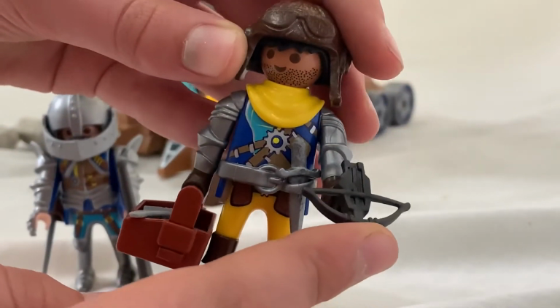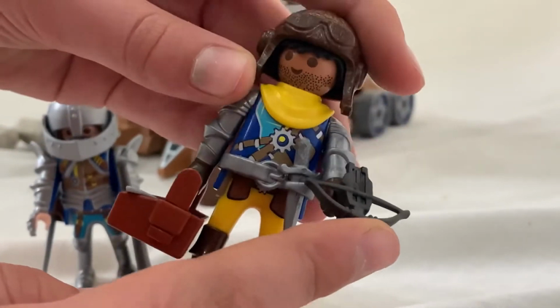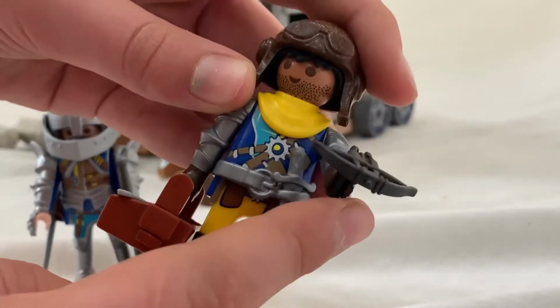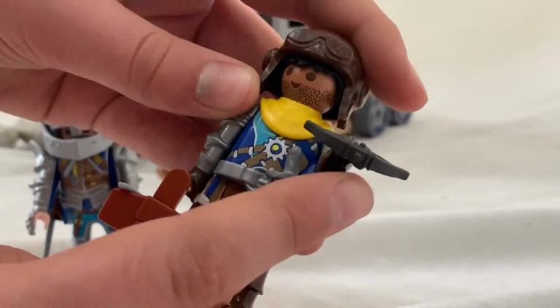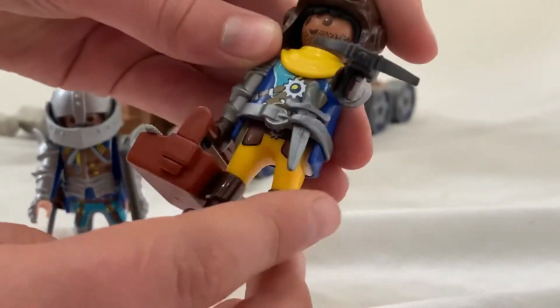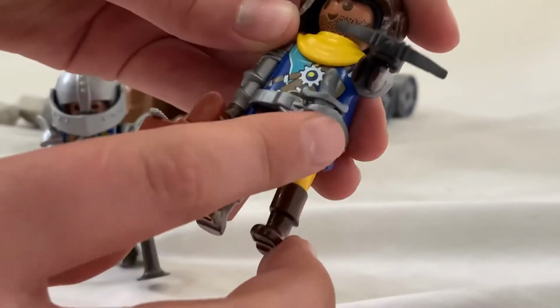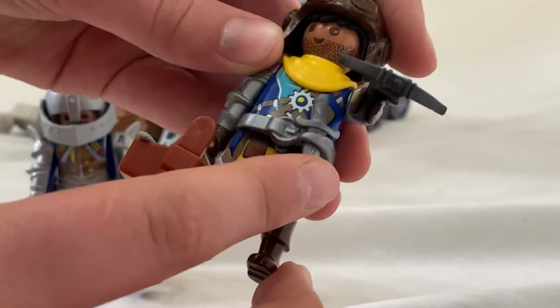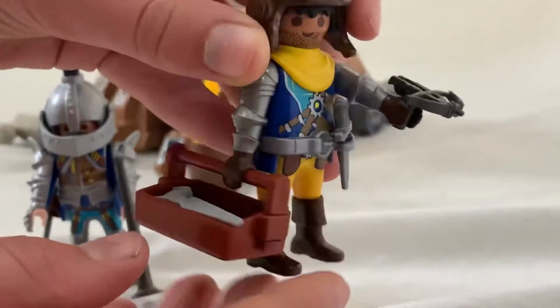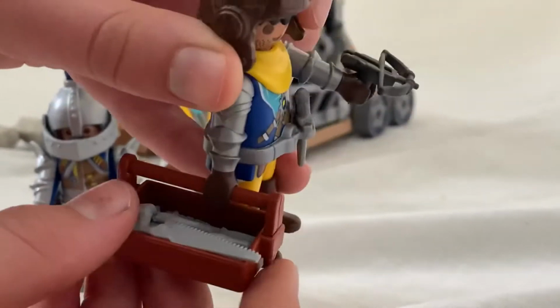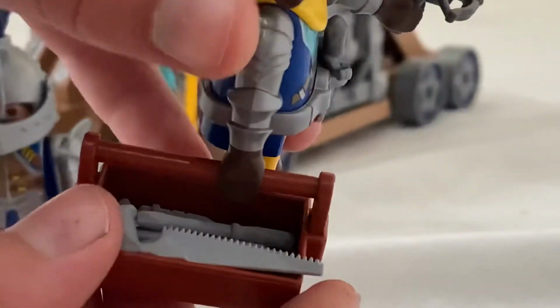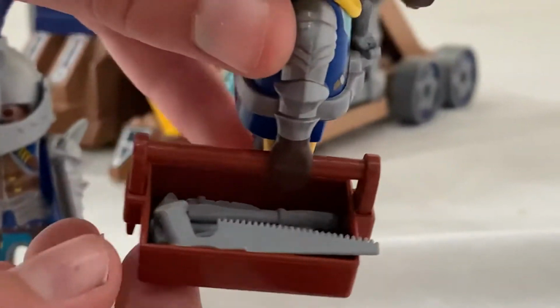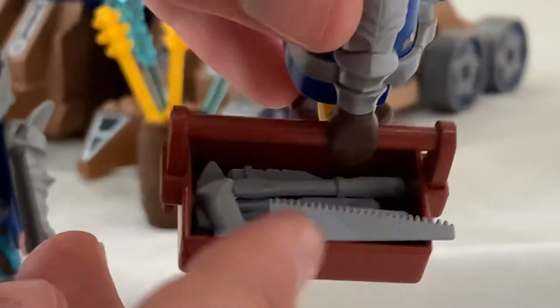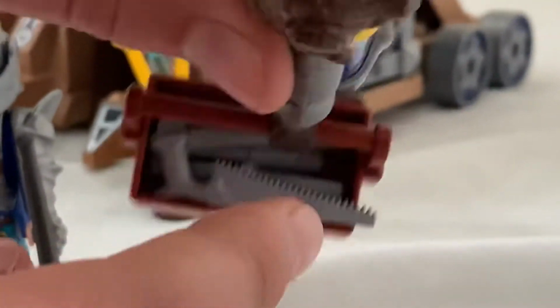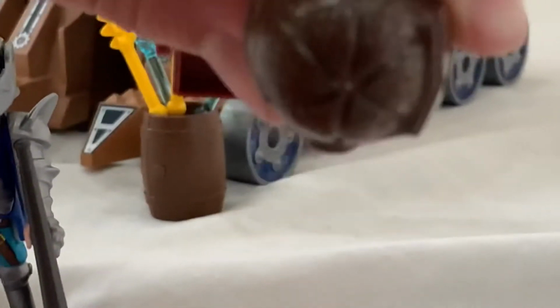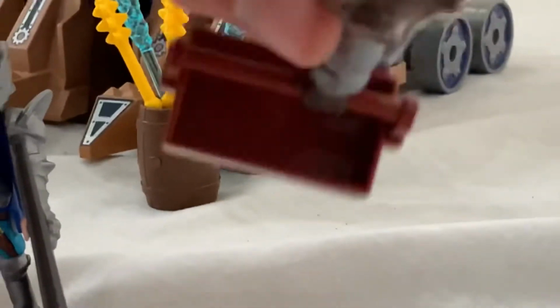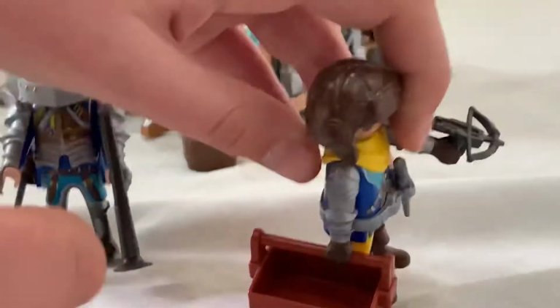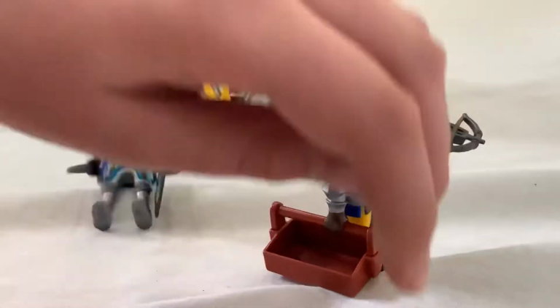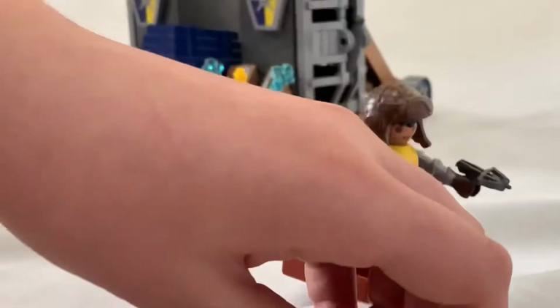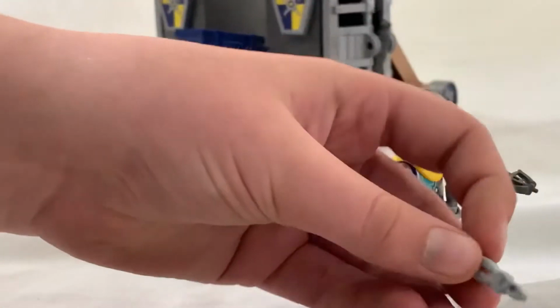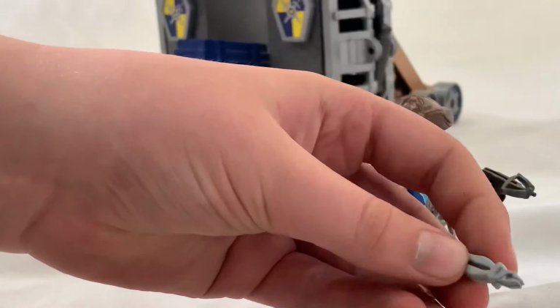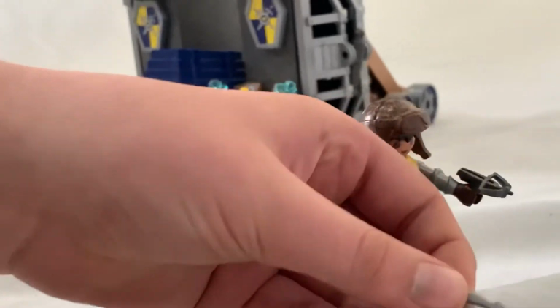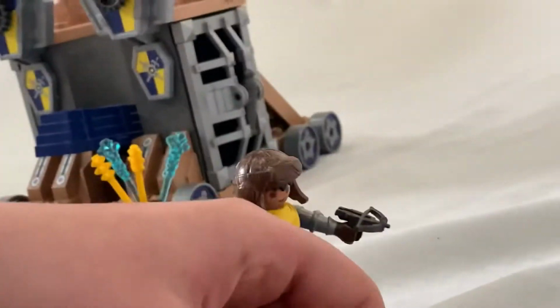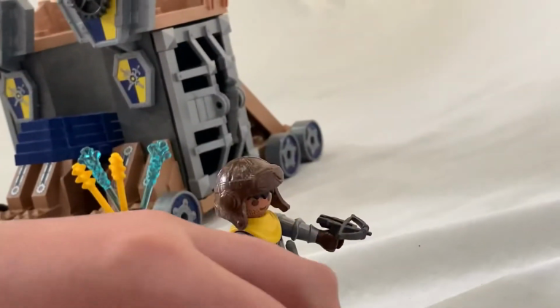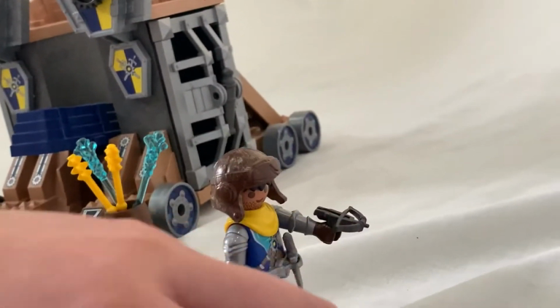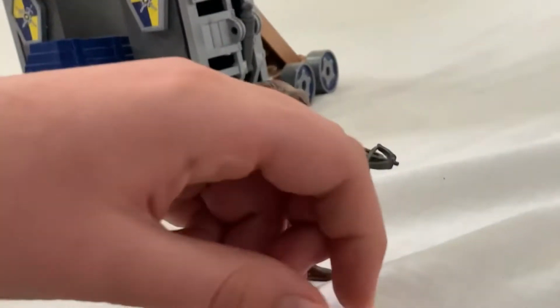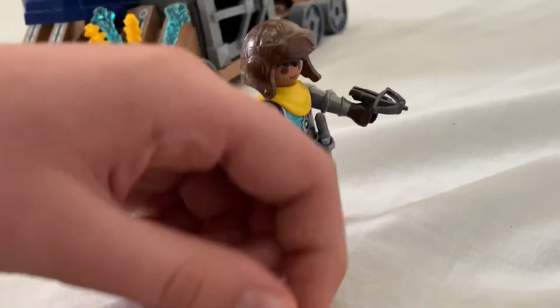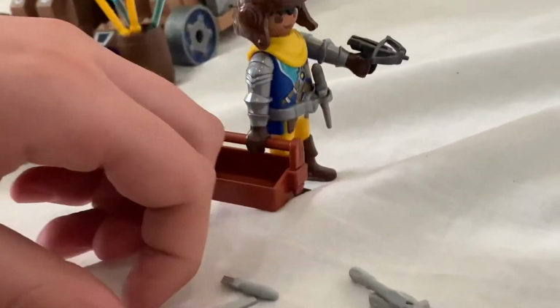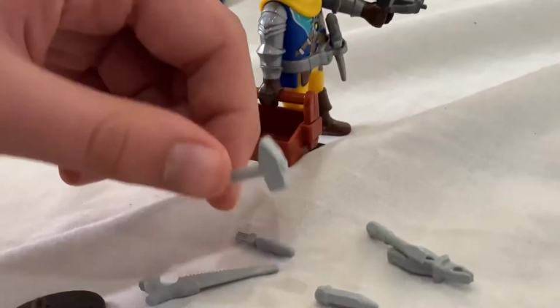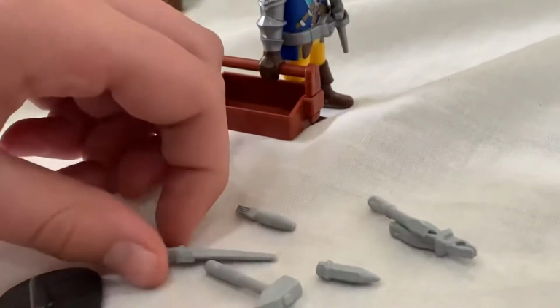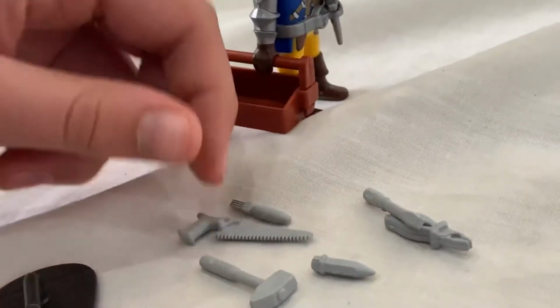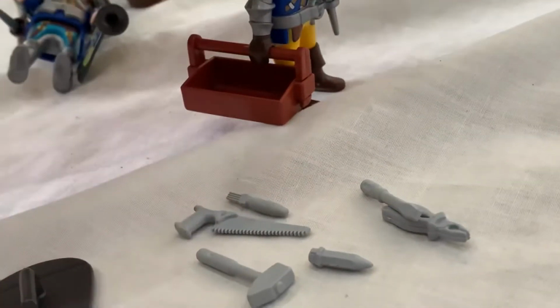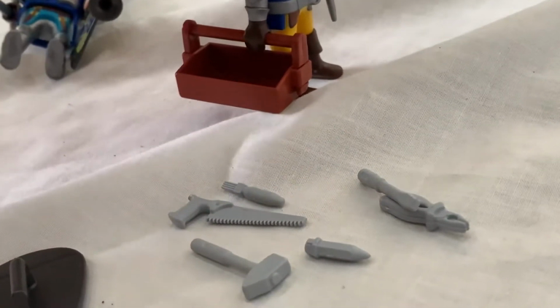Now going over to this one, he has some small crossbow pistol thing, a dagger, and a big toolbox — a lot of tools like pliers, hammer, saw, and I don't know what the rest are.